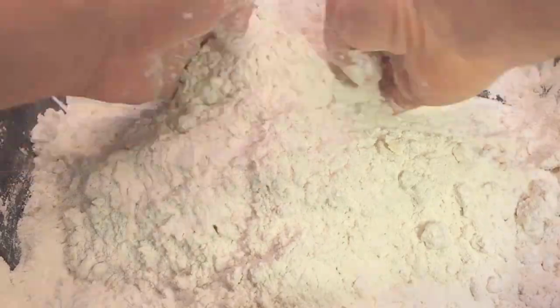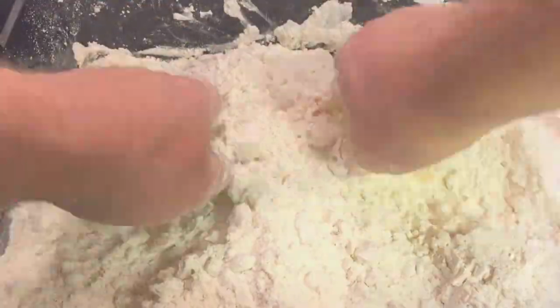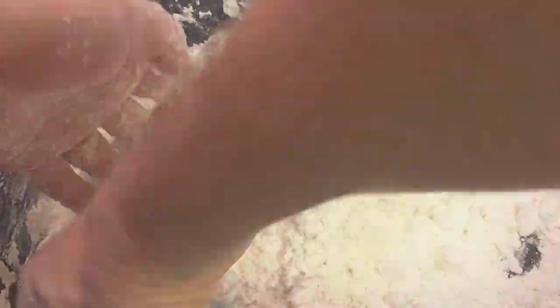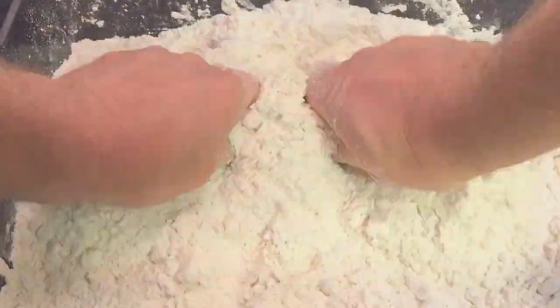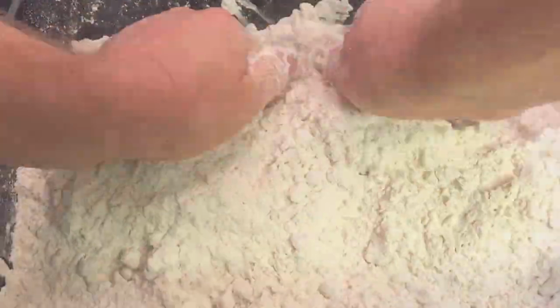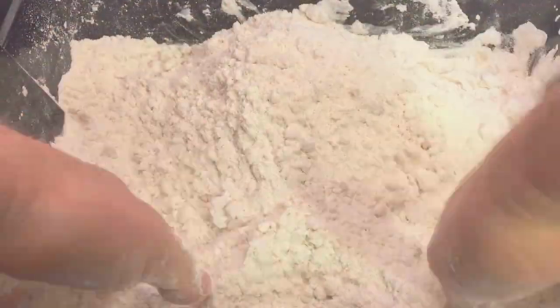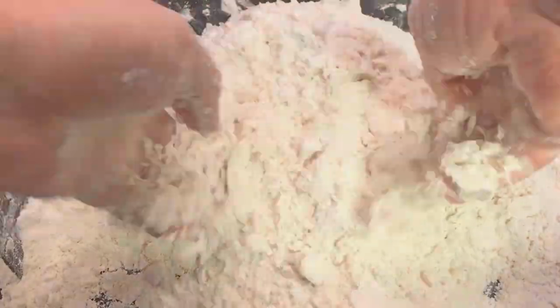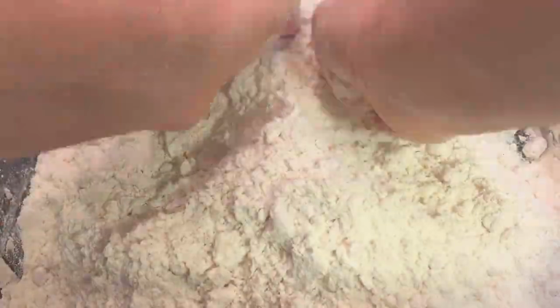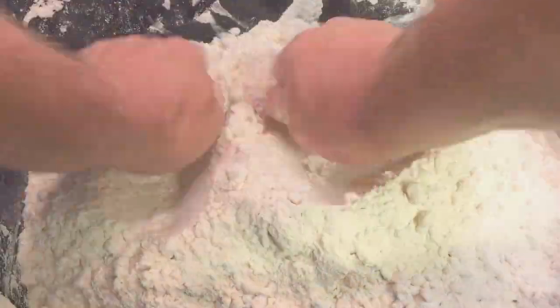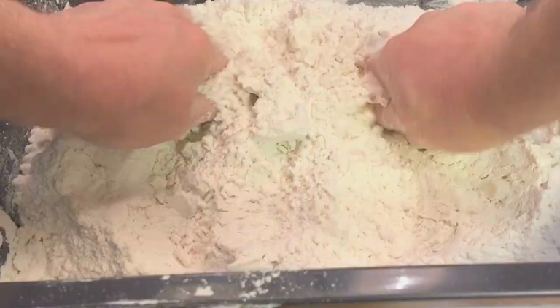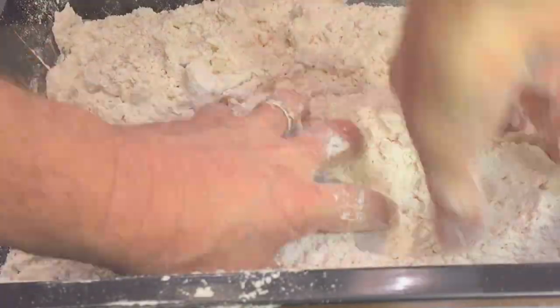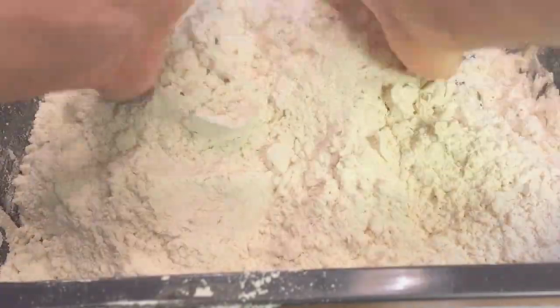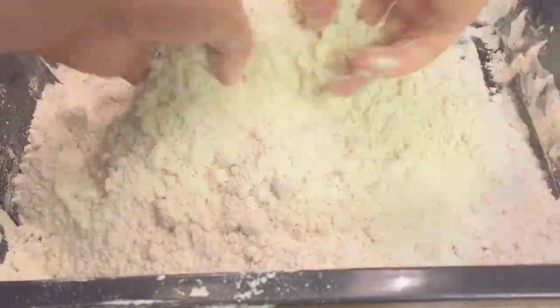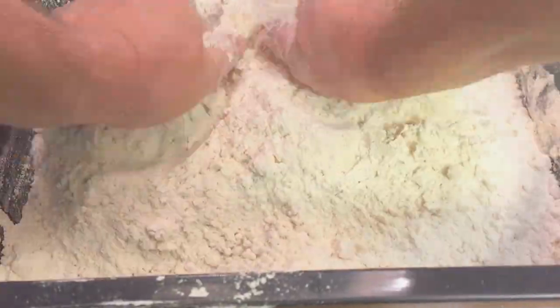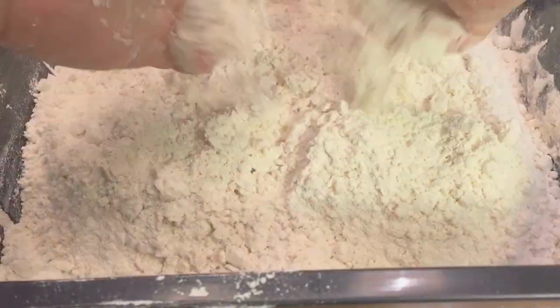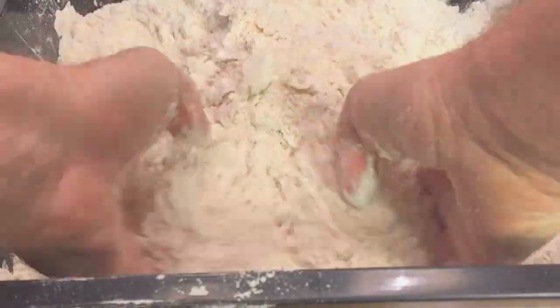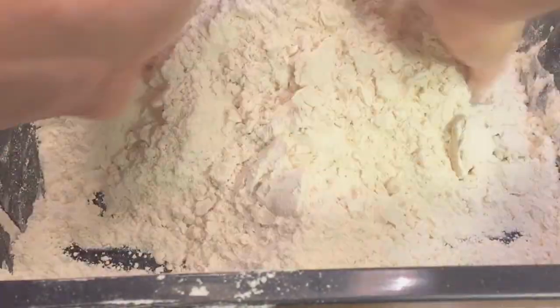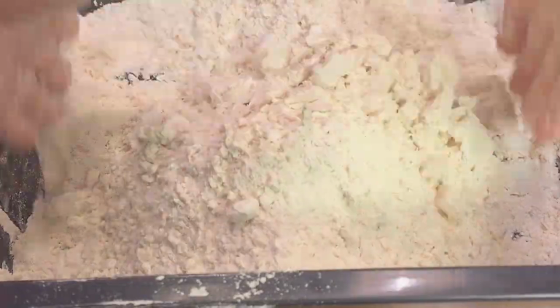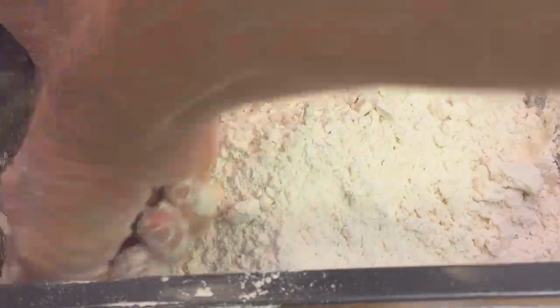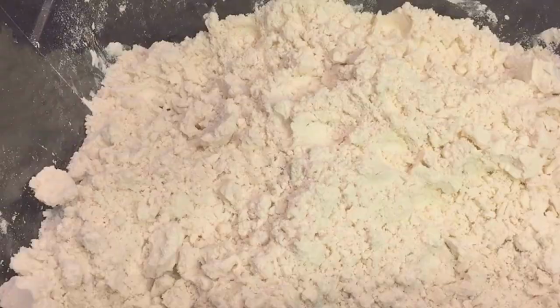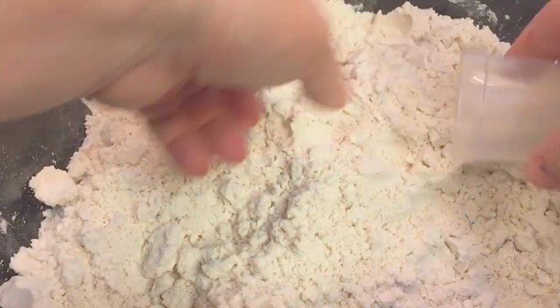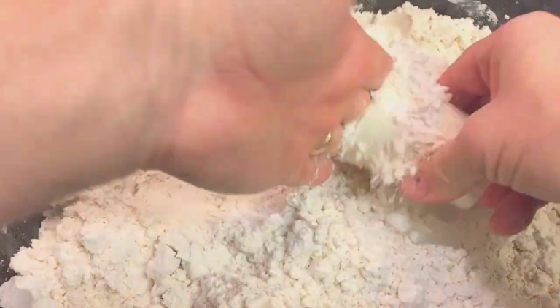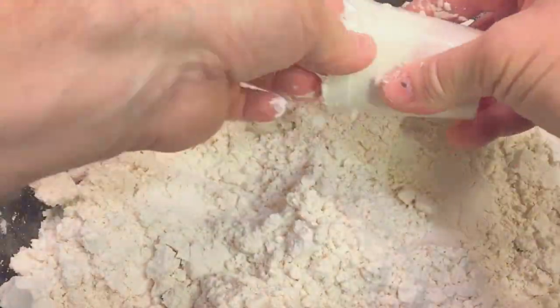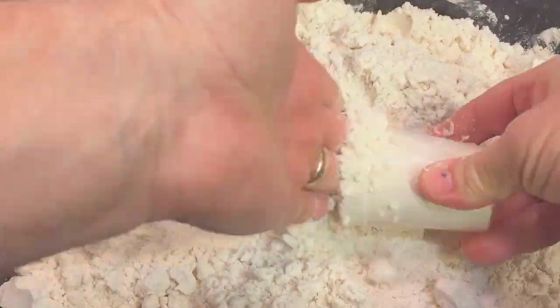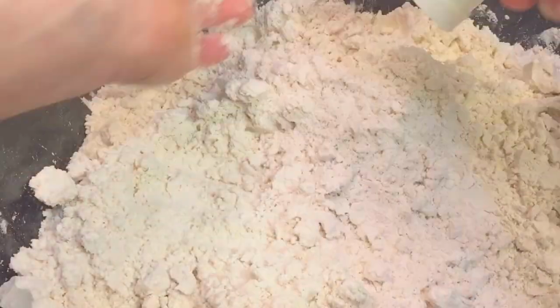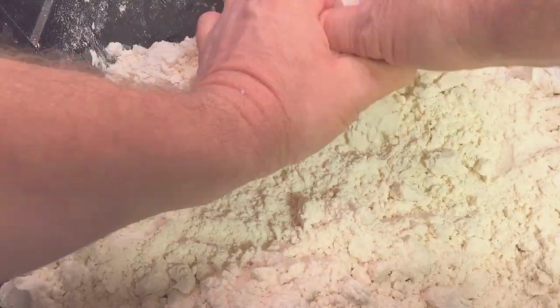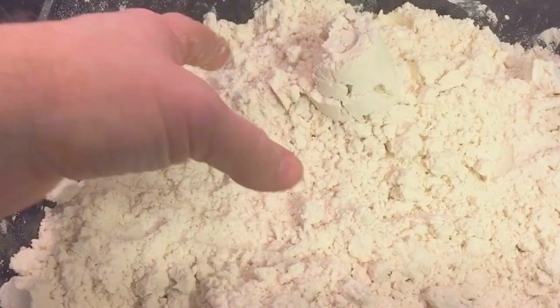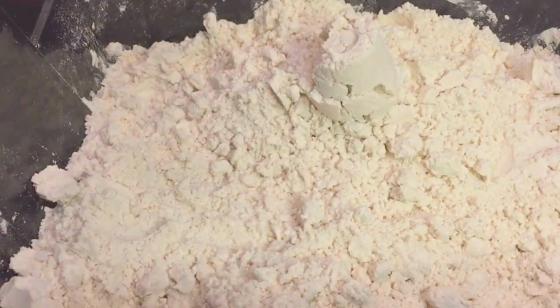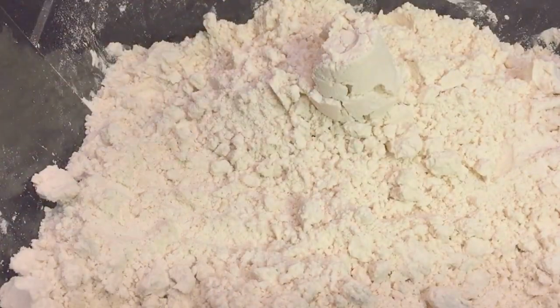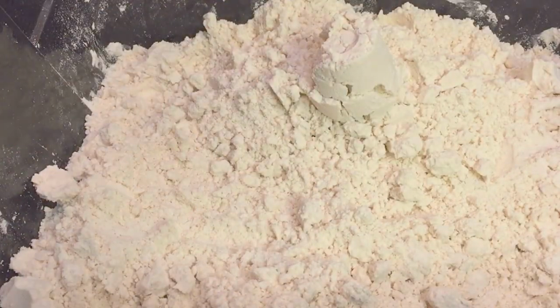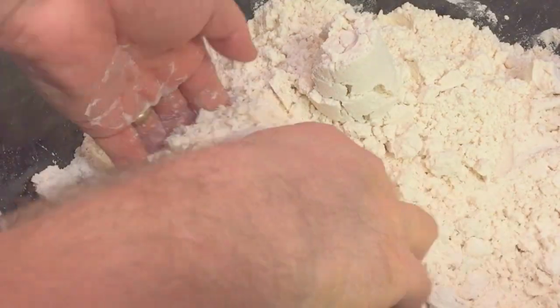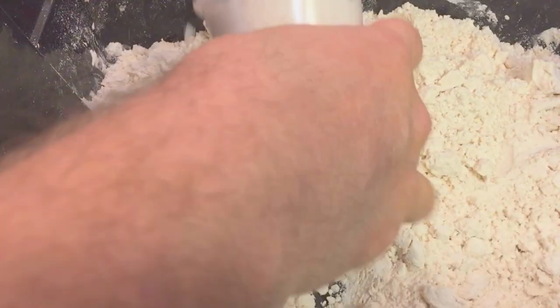Fast forward this to get to the good part, and once all the clumps are out, you can add scent or food coloring, and then you're ready to play with your moon sand.